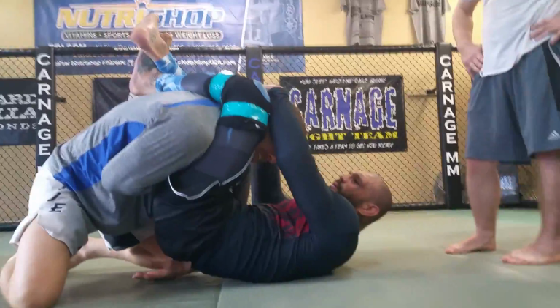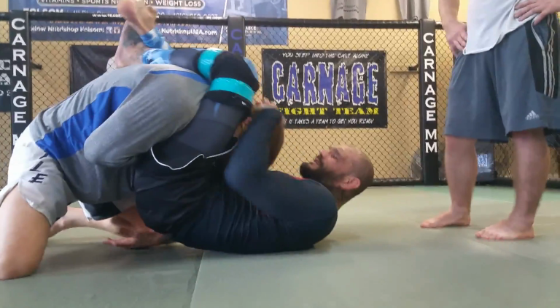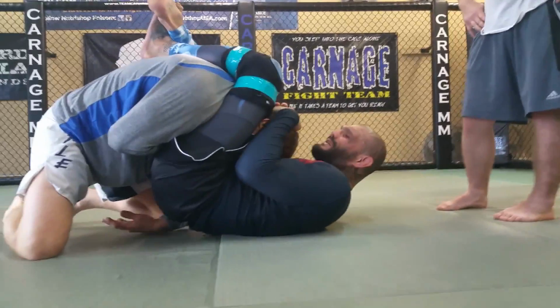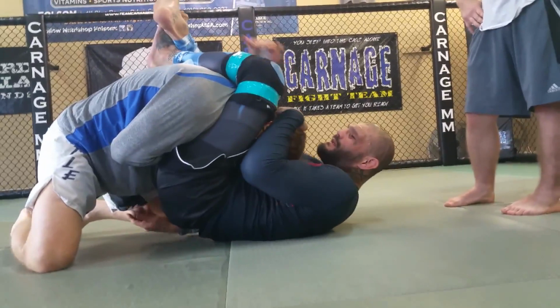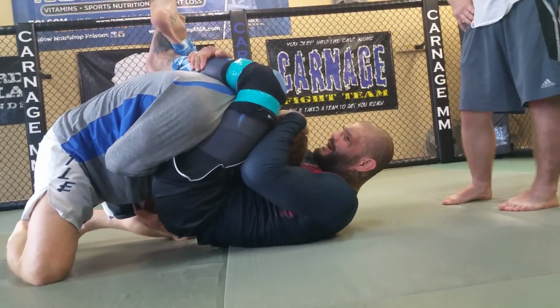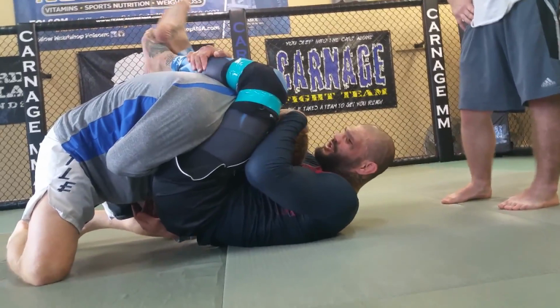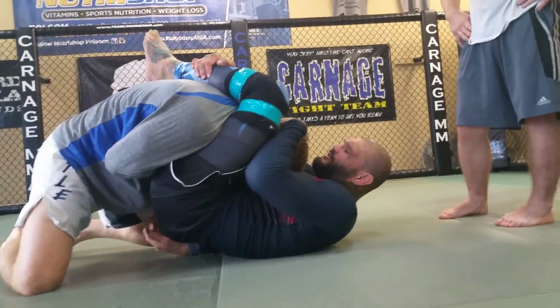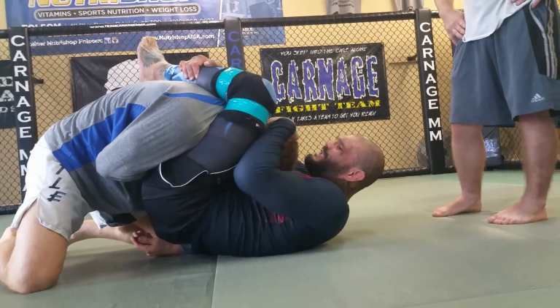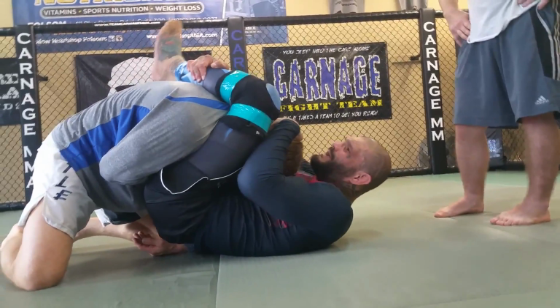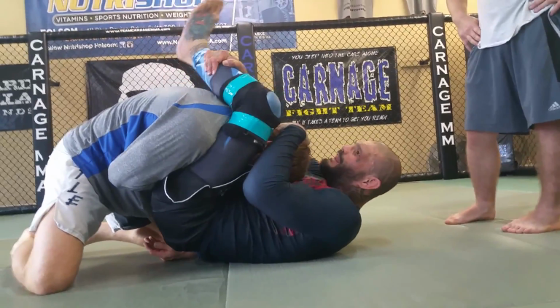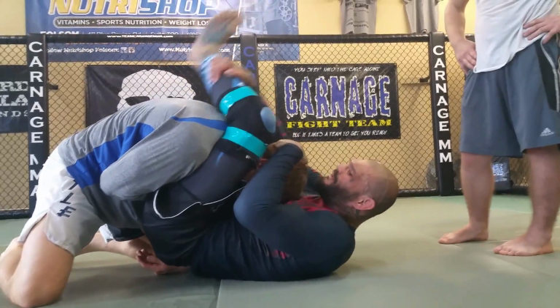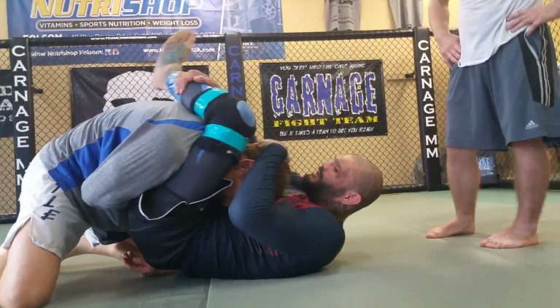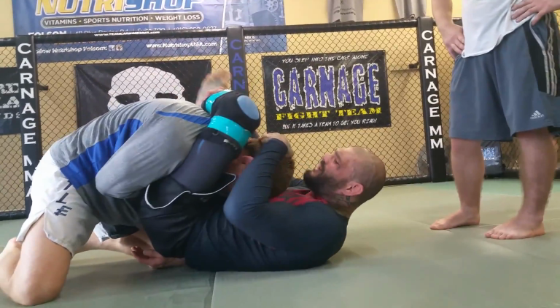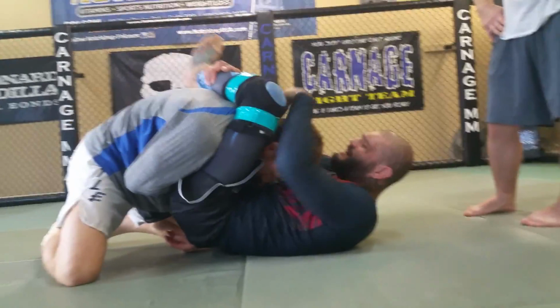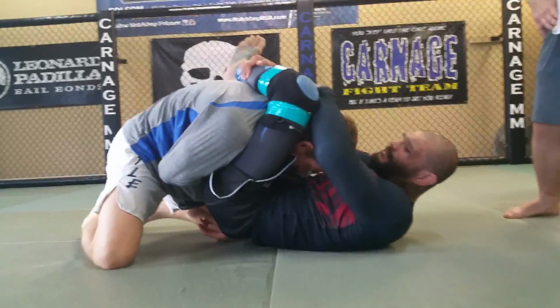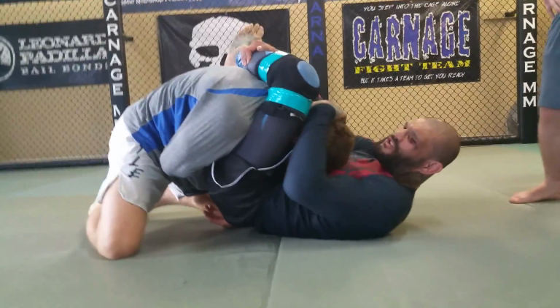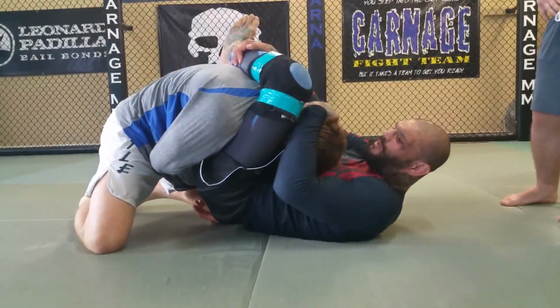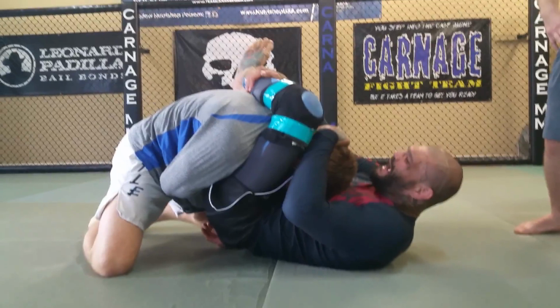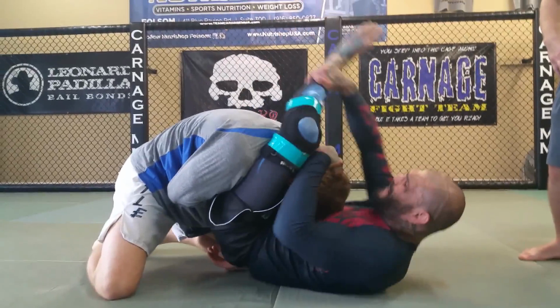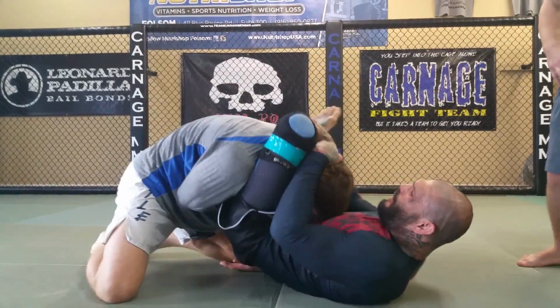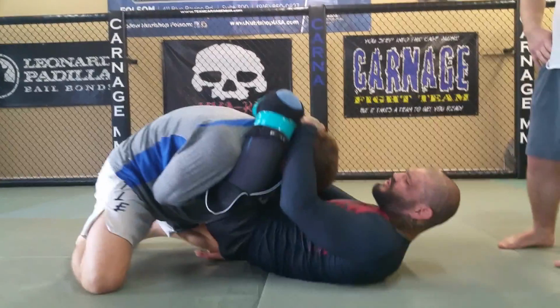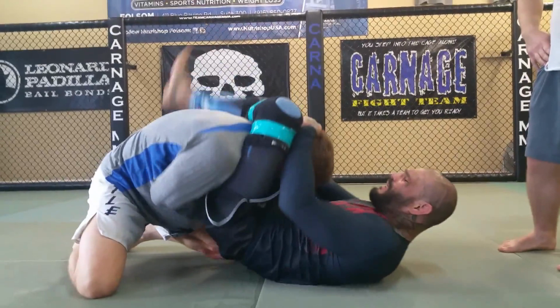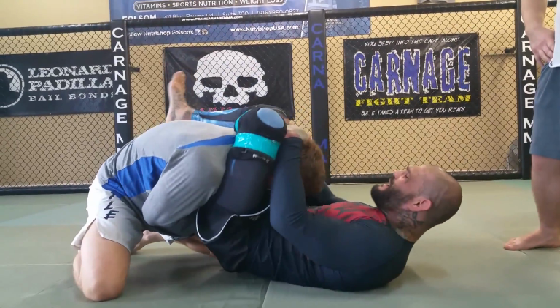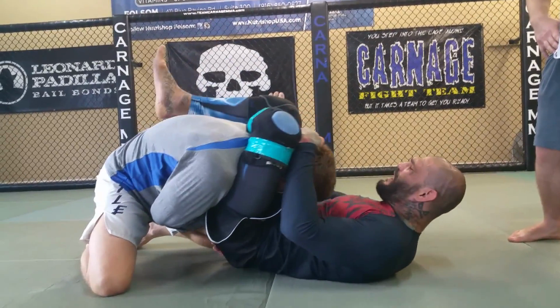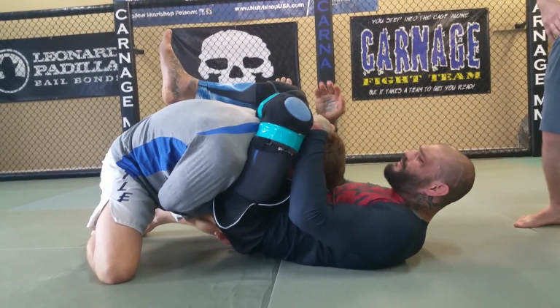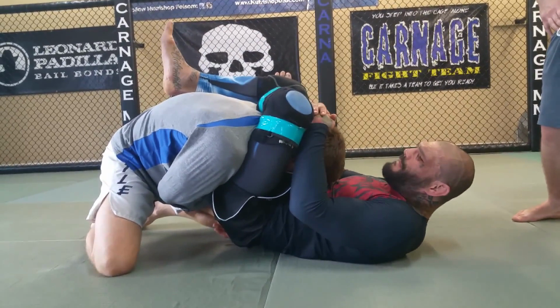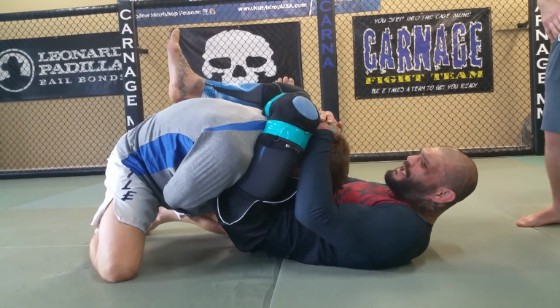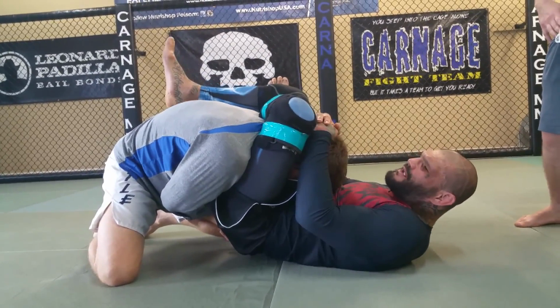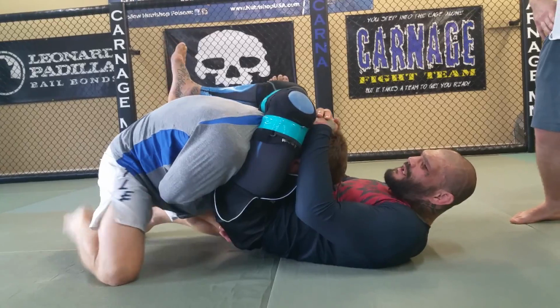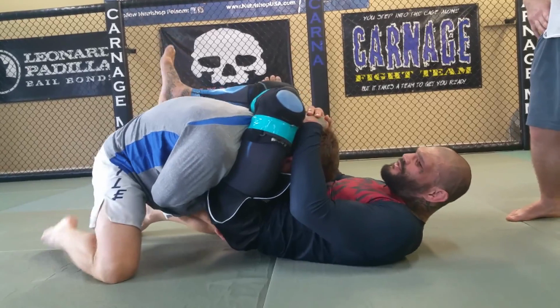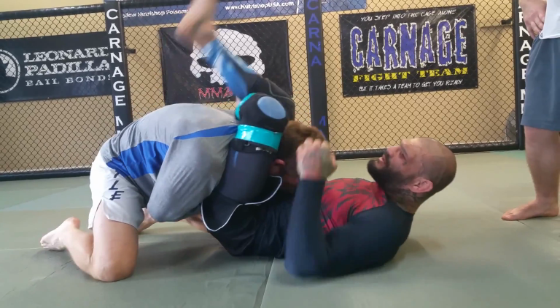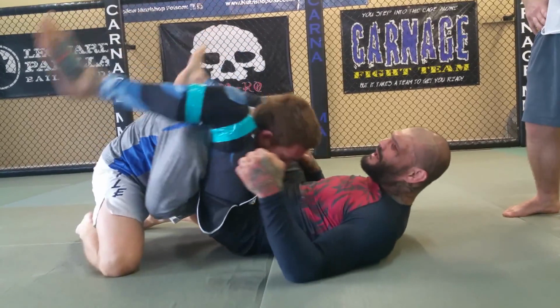Both hands come to his head, I grab my shin, foot in the hip, I lift. Remember, I'm not dragging because I'm going to catch his shoulder blade. I lift my leg over his shoulder blade, and then I lock over my ankle, and then I squeeze.